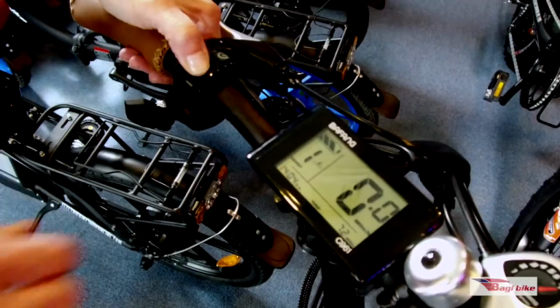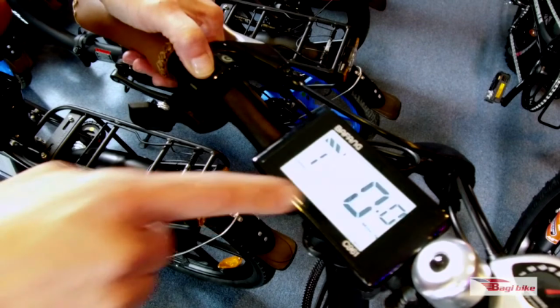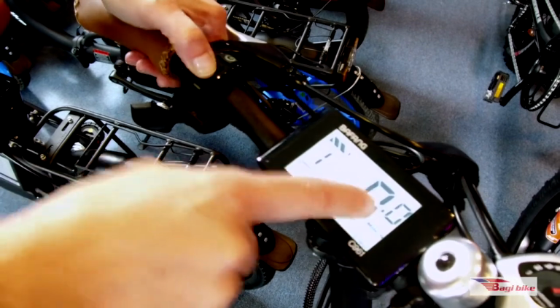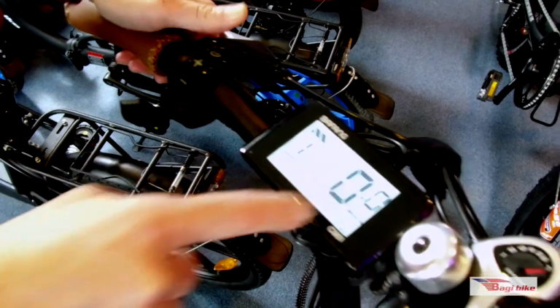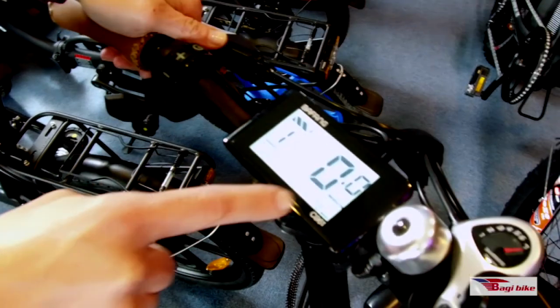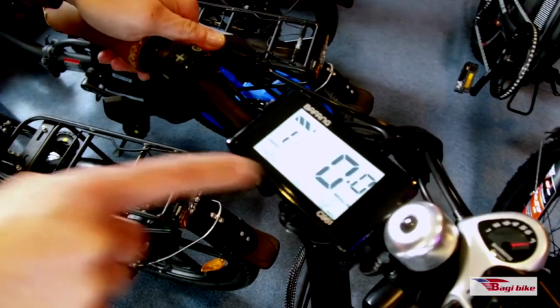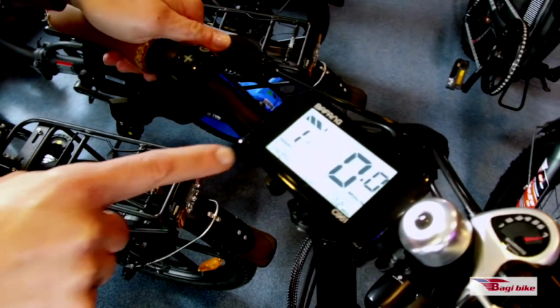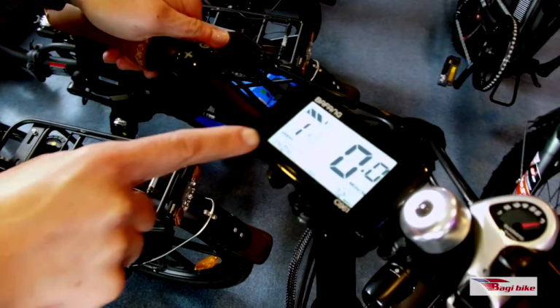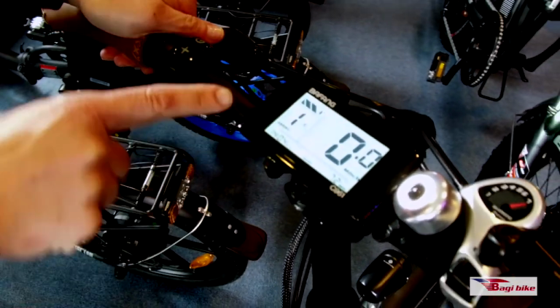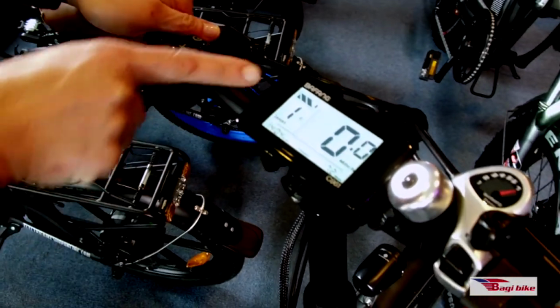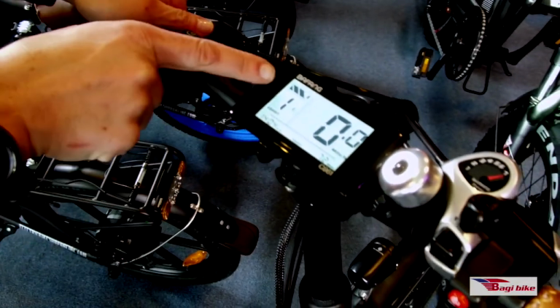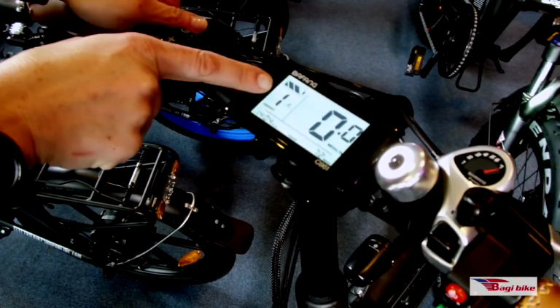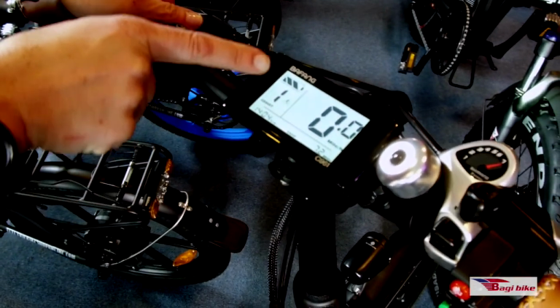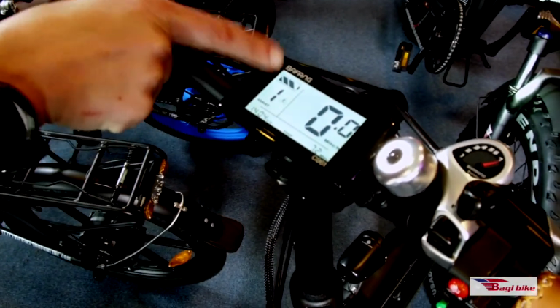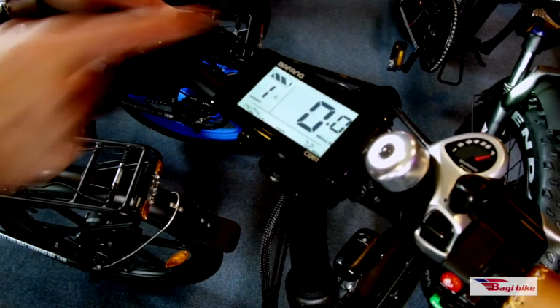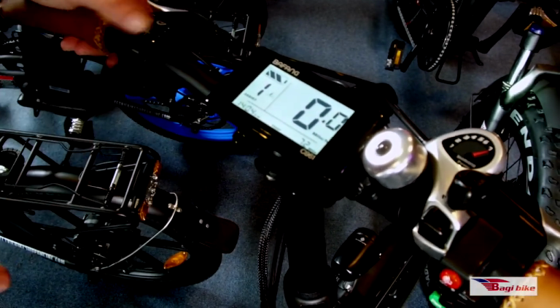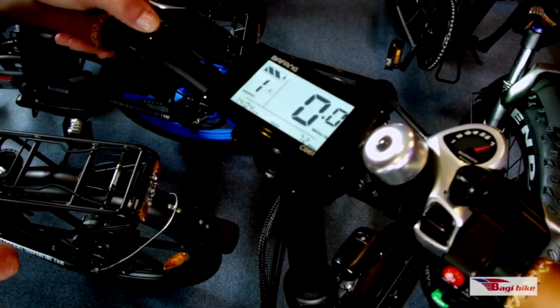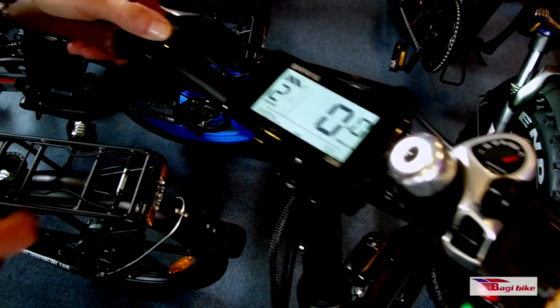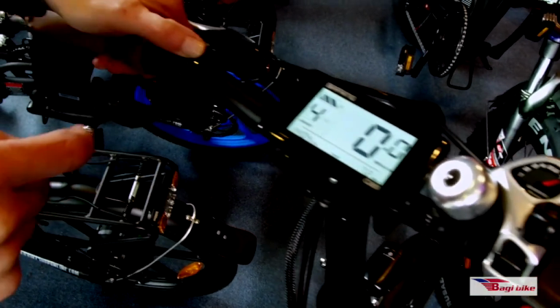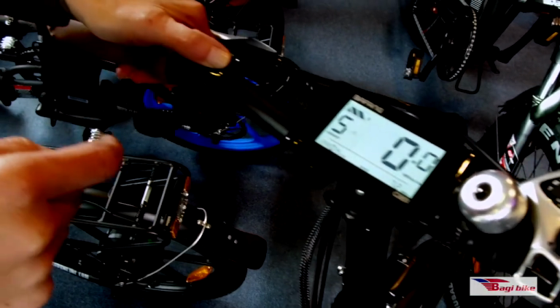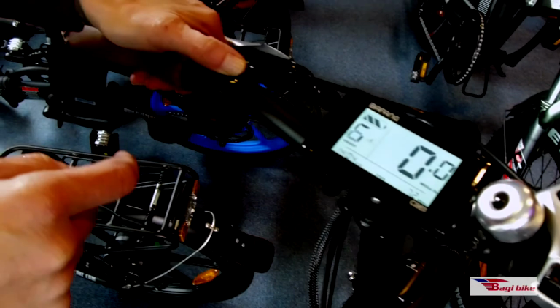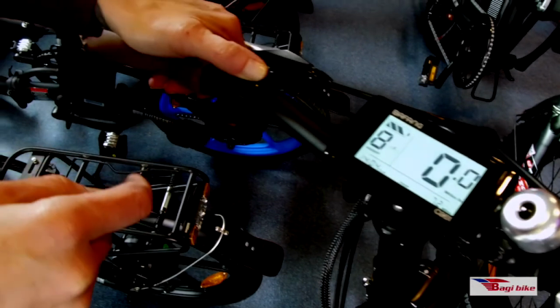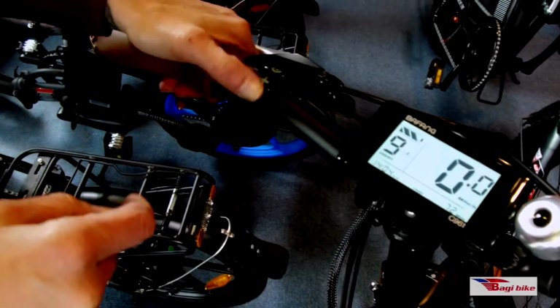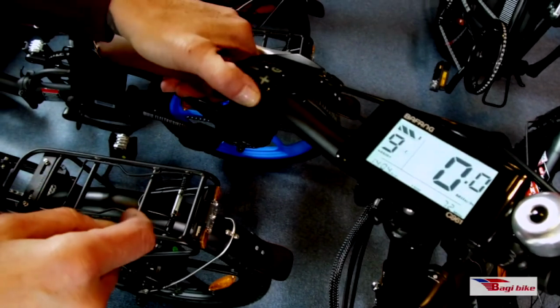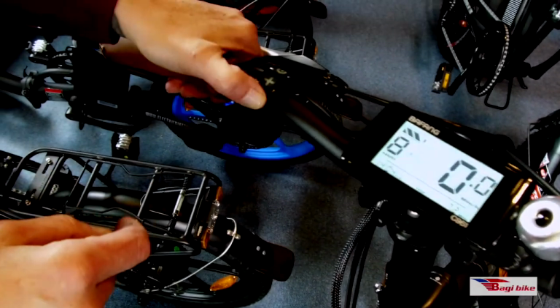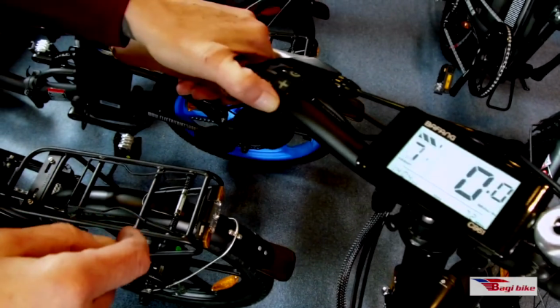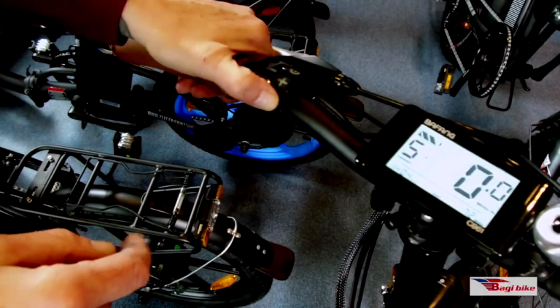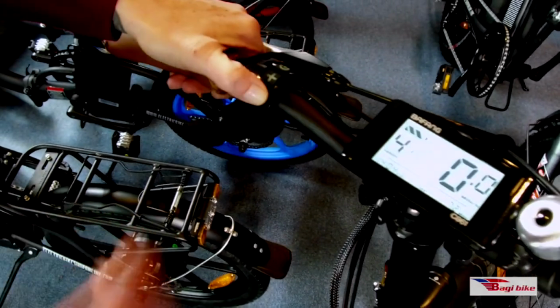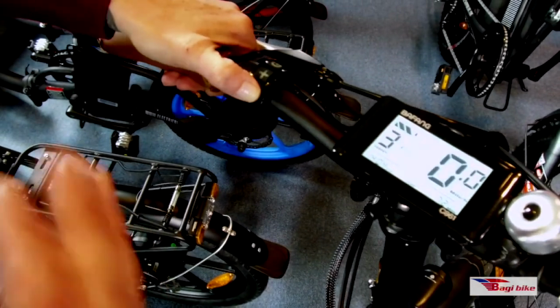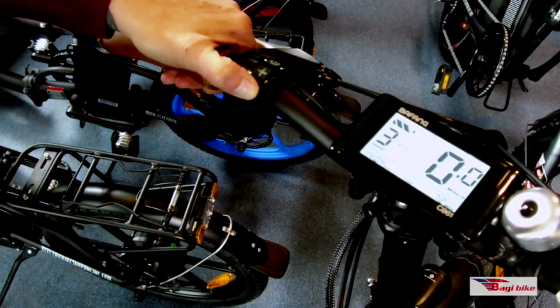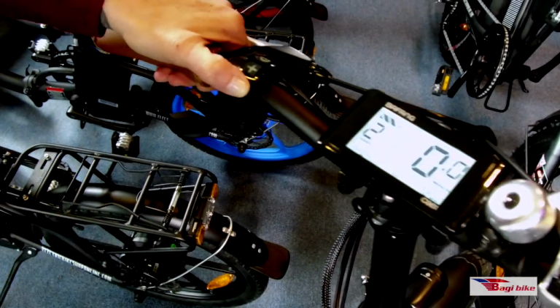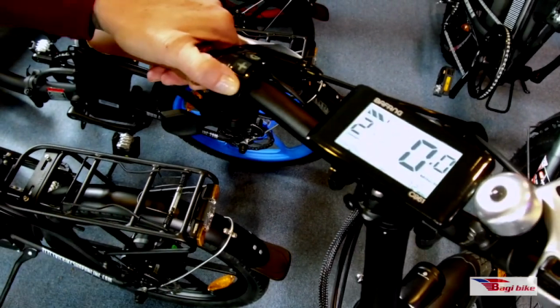It has an intelligent display — this is like your dashboard. So we're powering up here. You get your speed, your trip, your time, your assist level, and your battery.